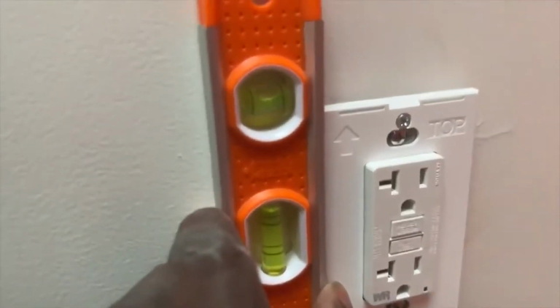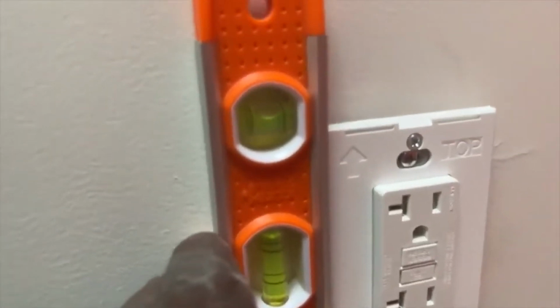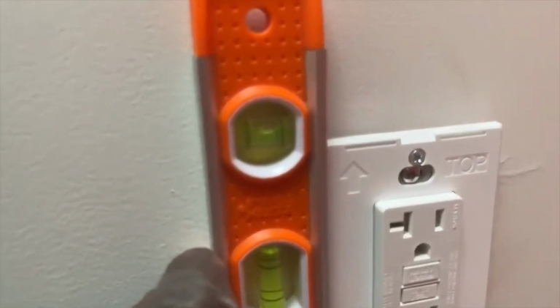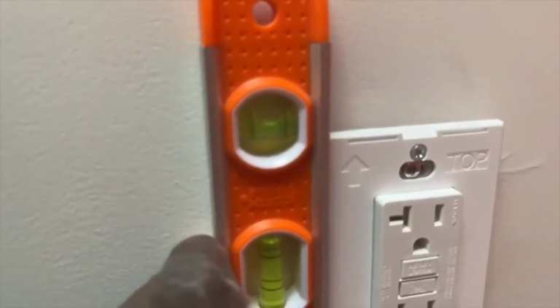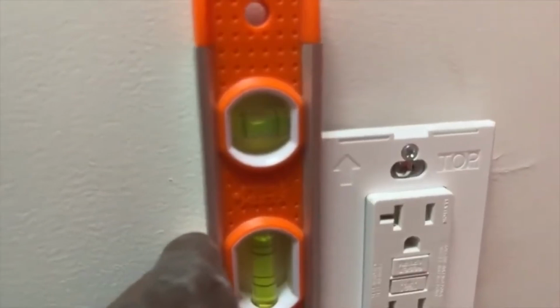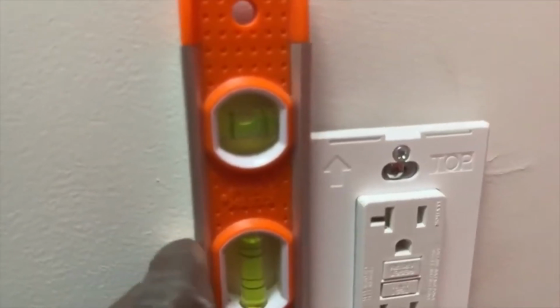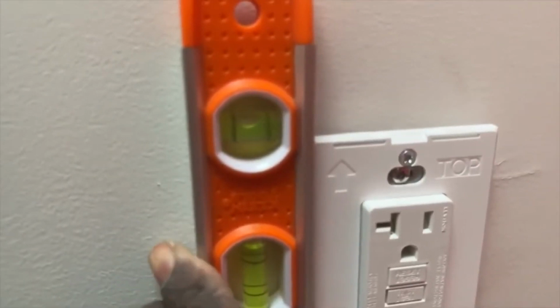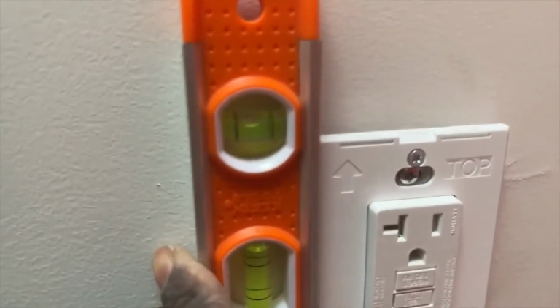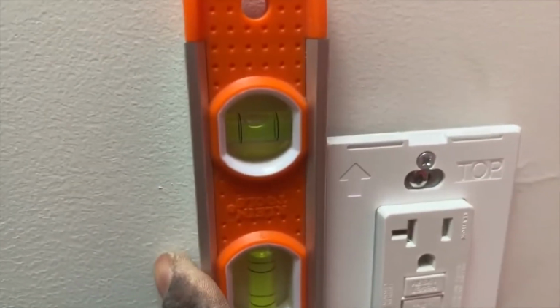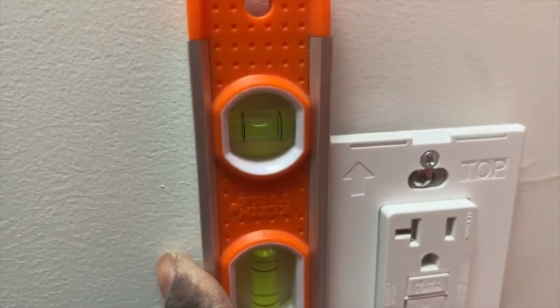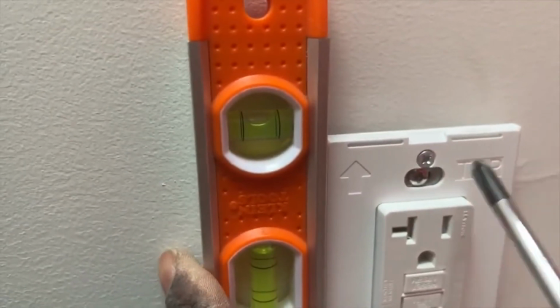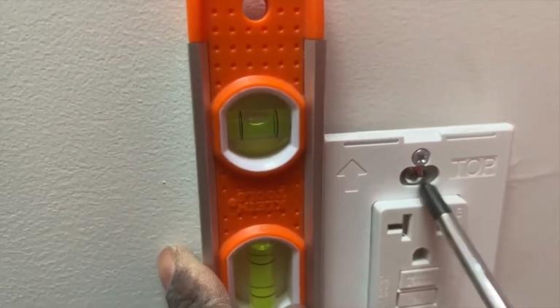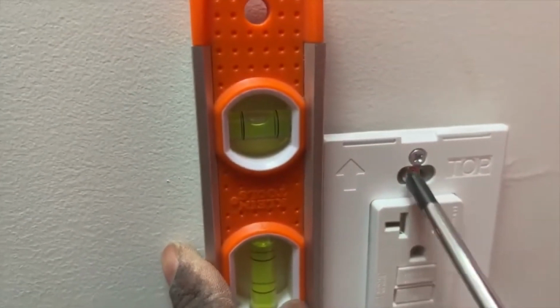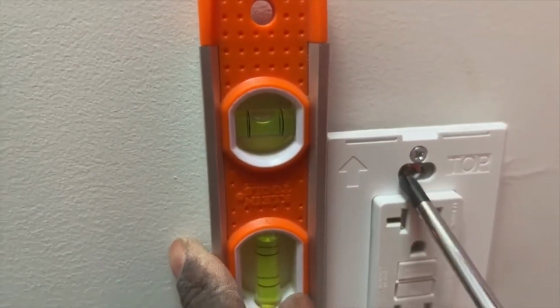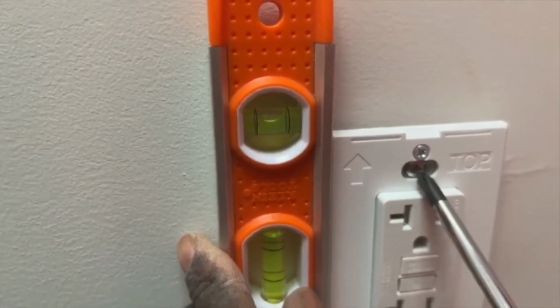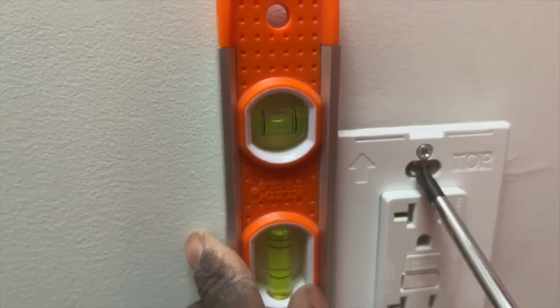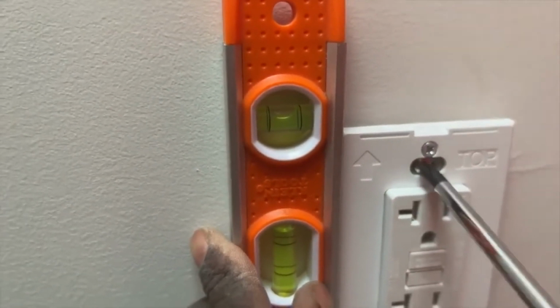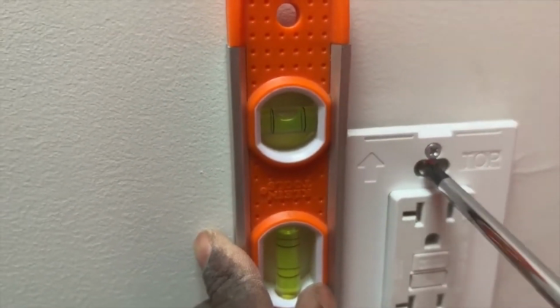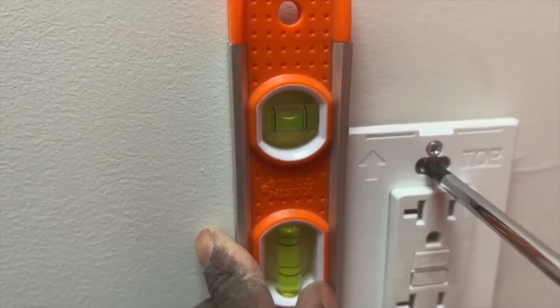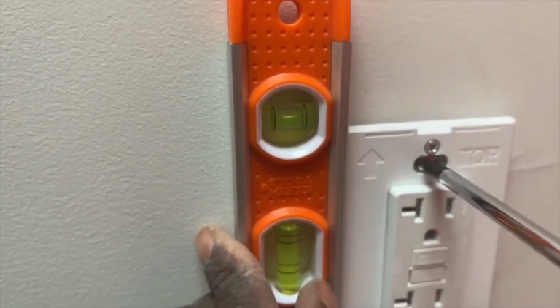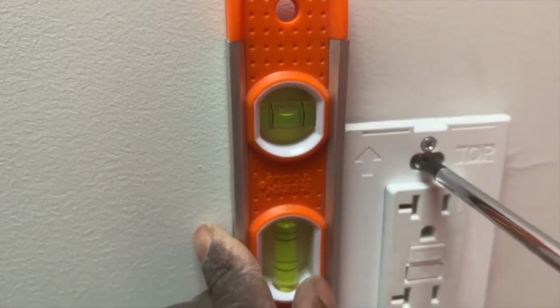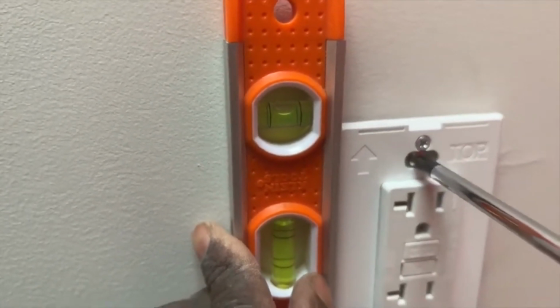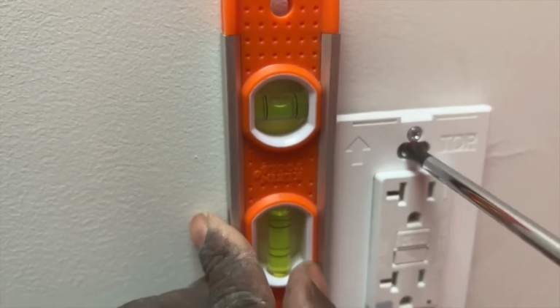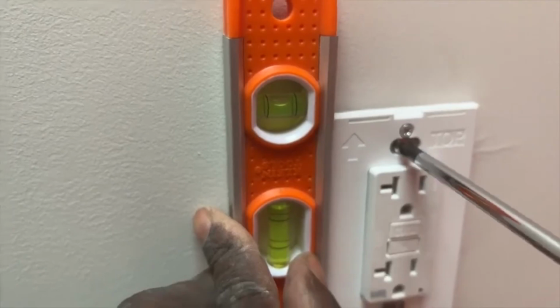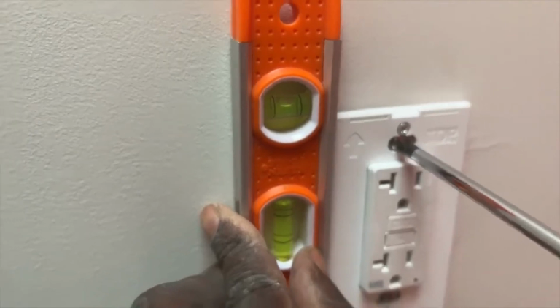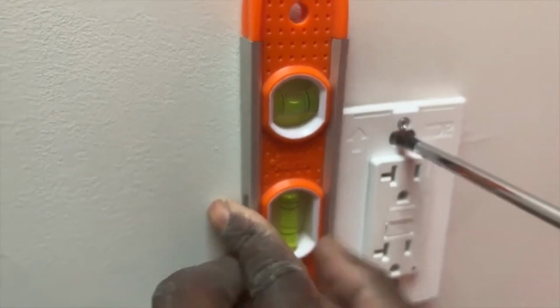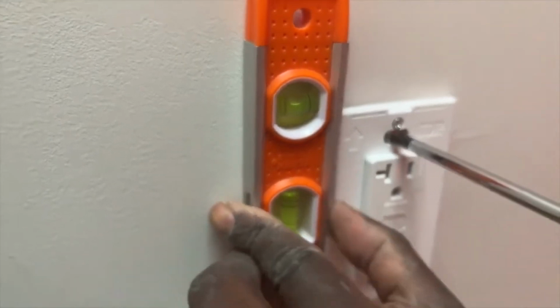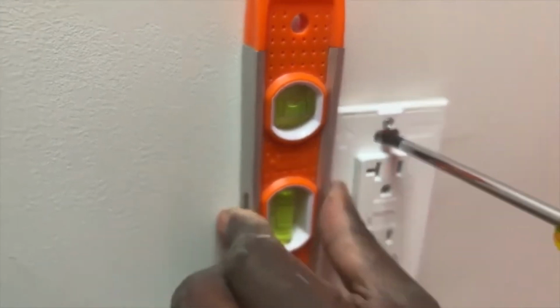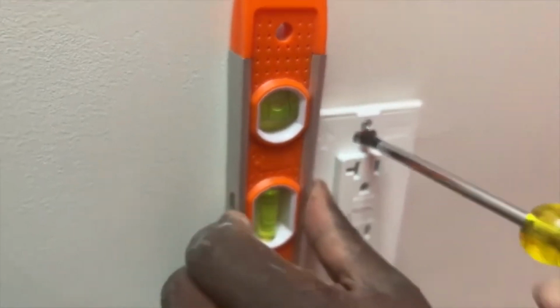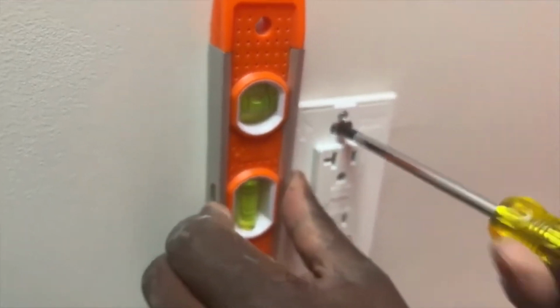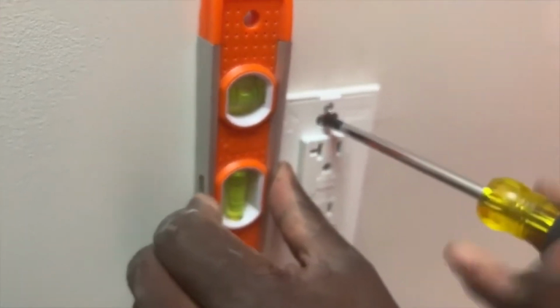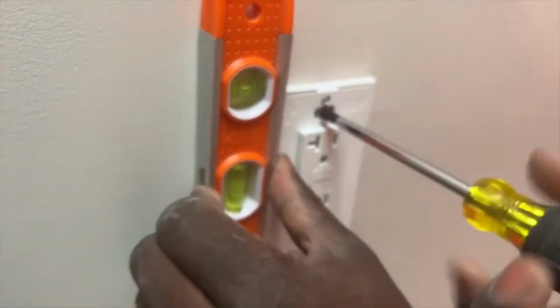Once I put my level, everything is good to go. The next thing I'm gonna do is tighten it some more to go in the wall.